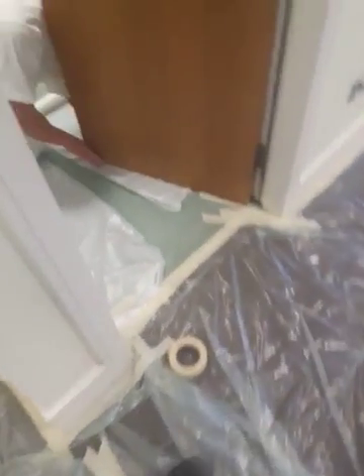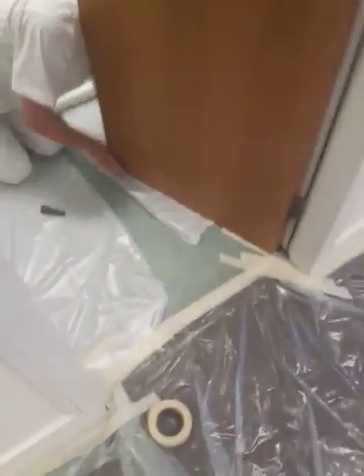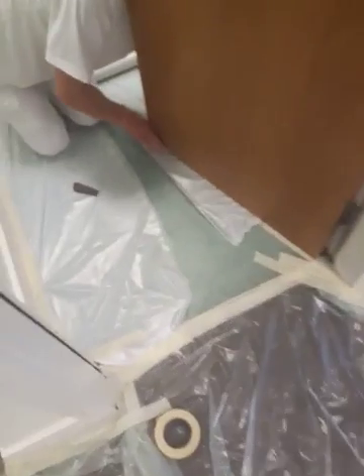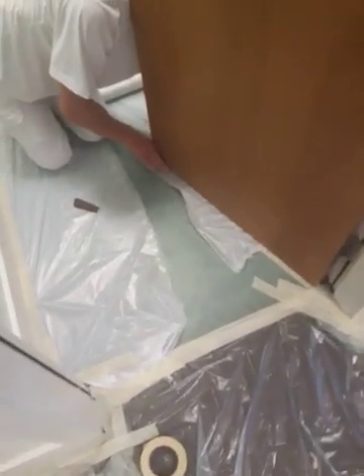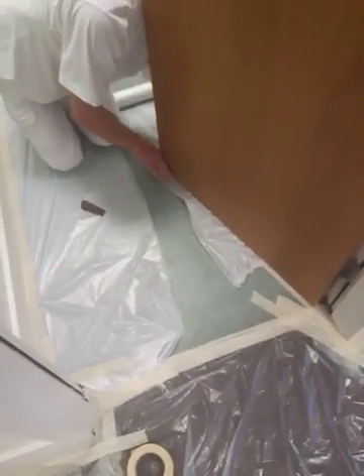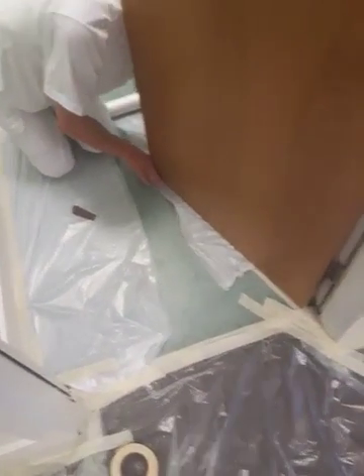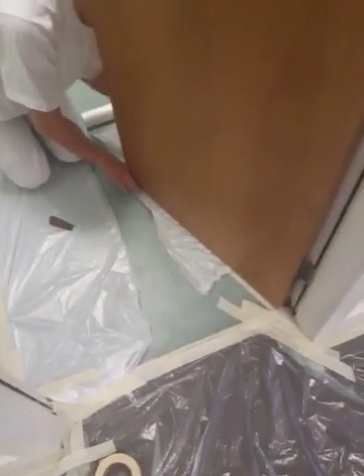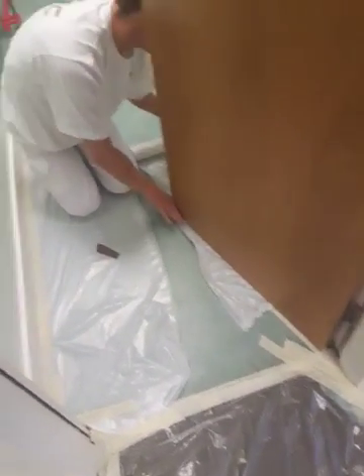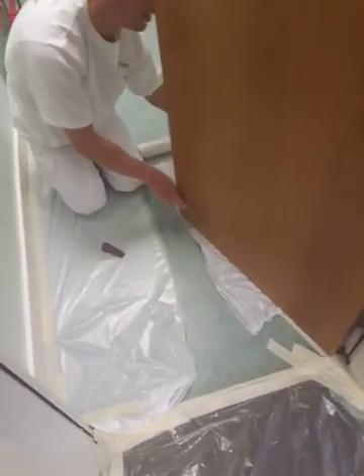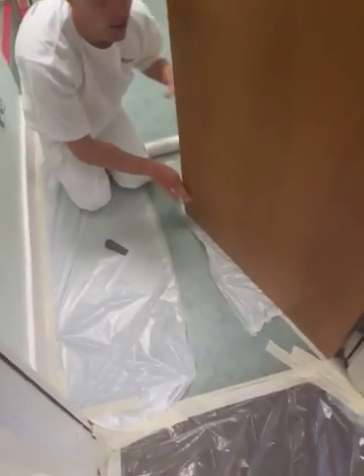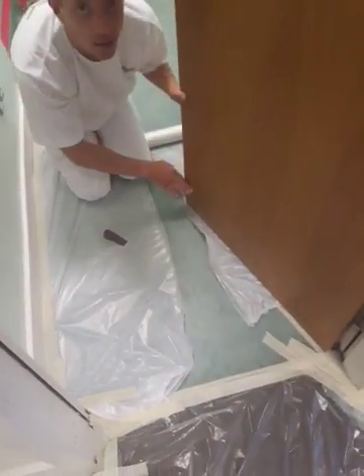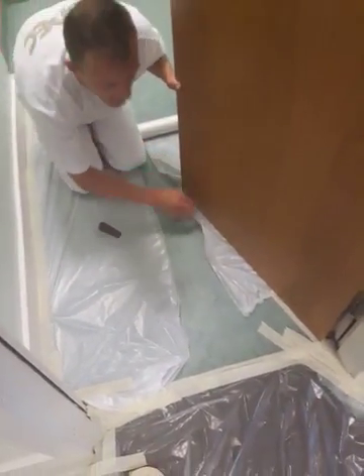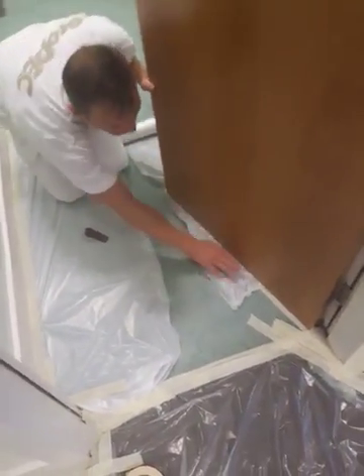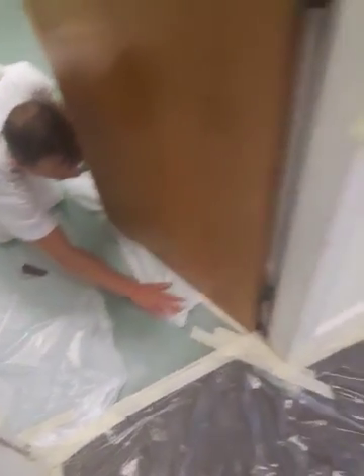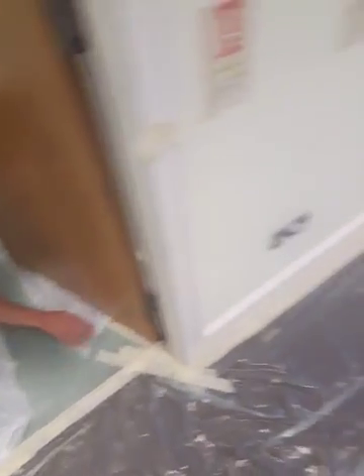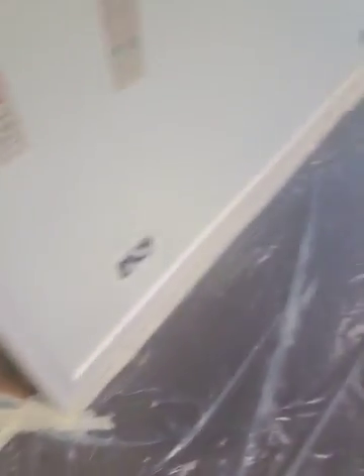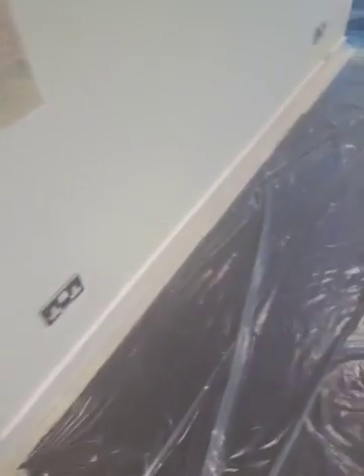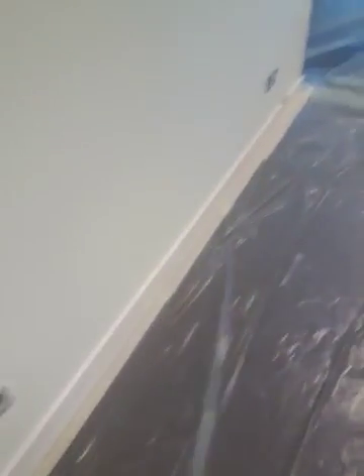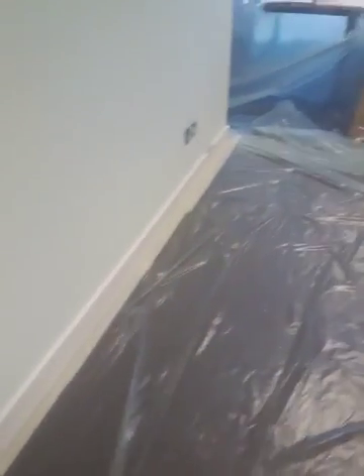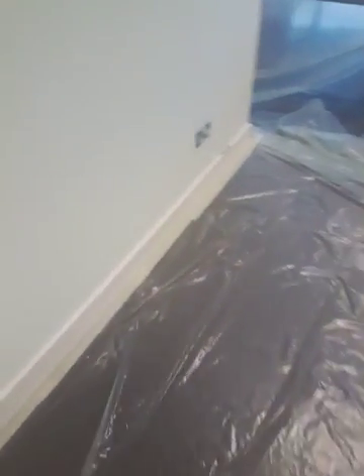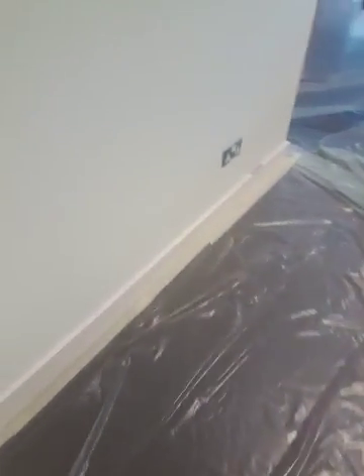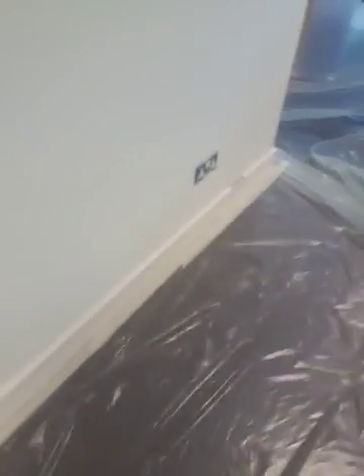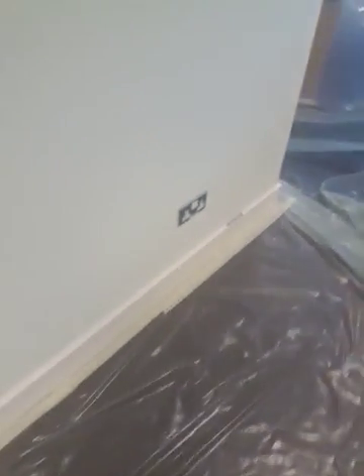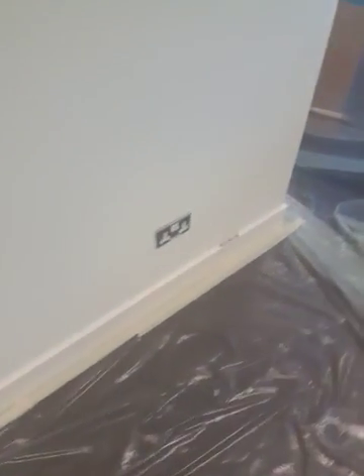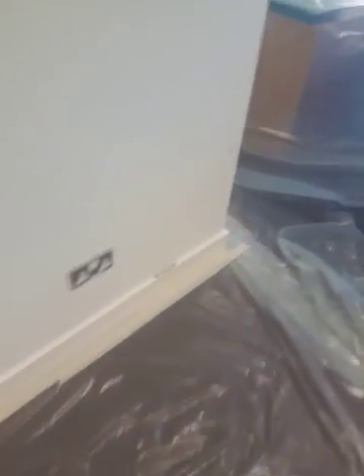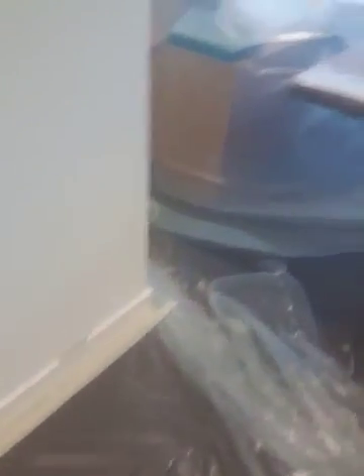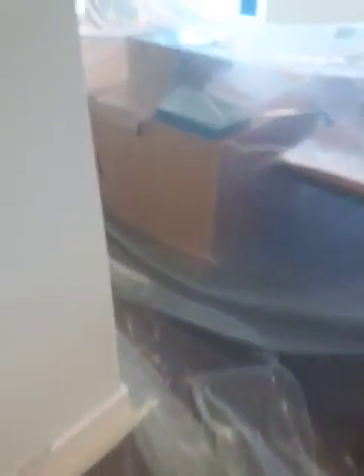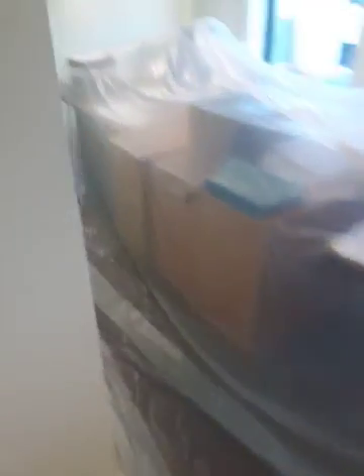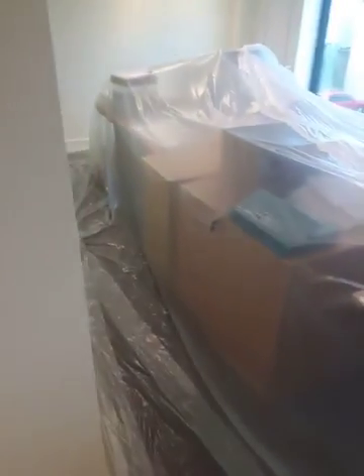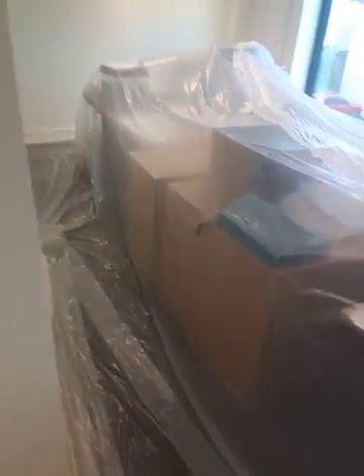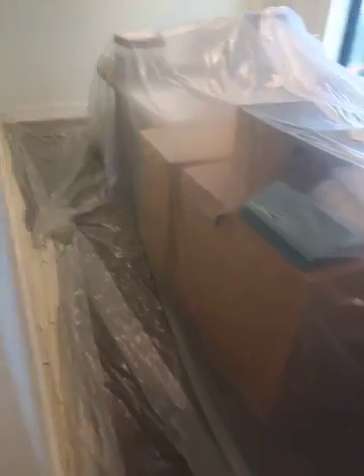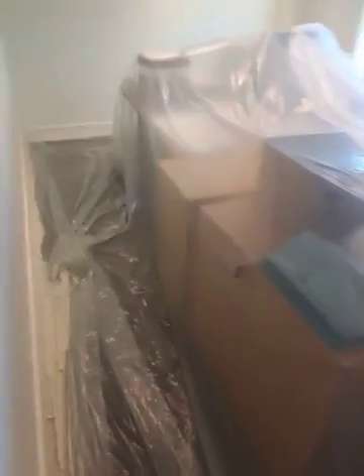It's just starting on the floor there — the outside hallway floor for the doors. That's the last section that needs to be covered up. These sockets need to be covered up, and then that's really it.